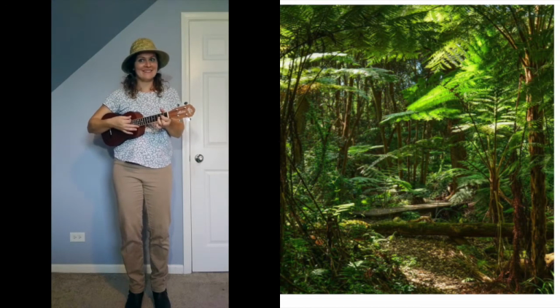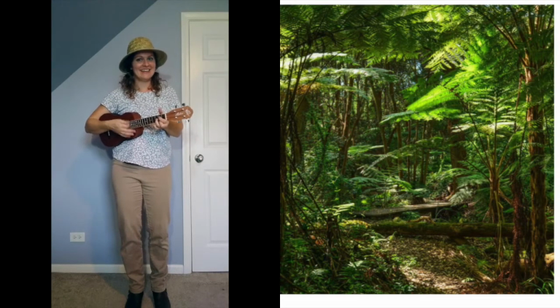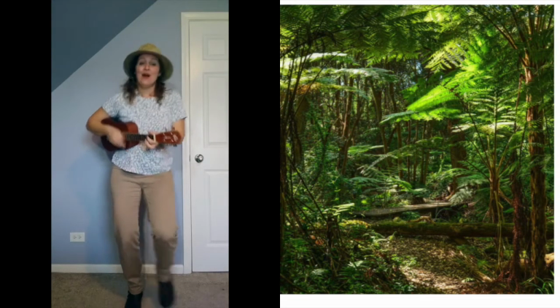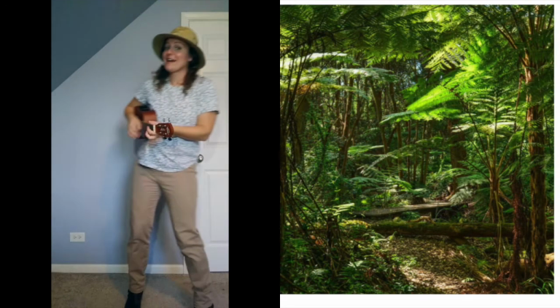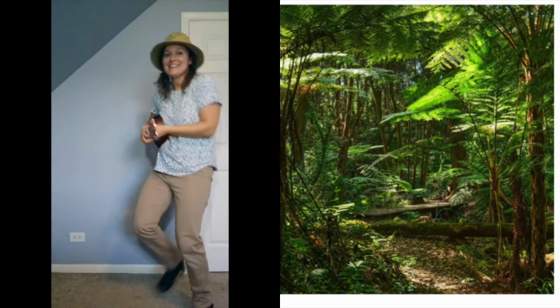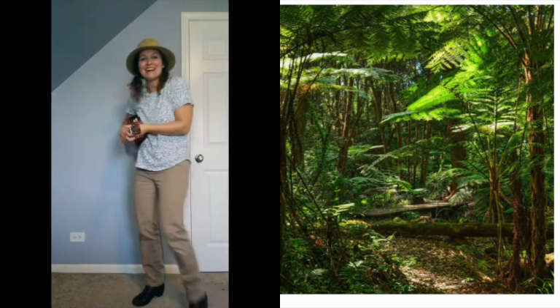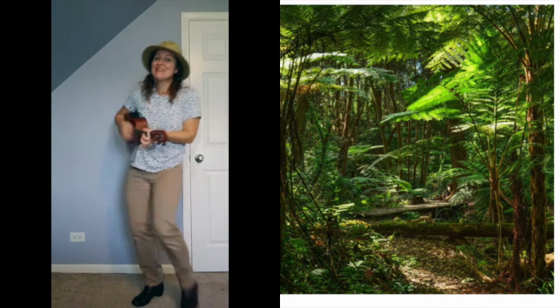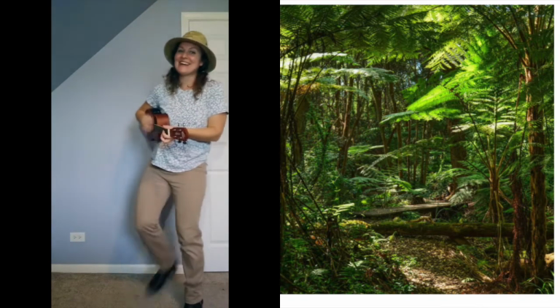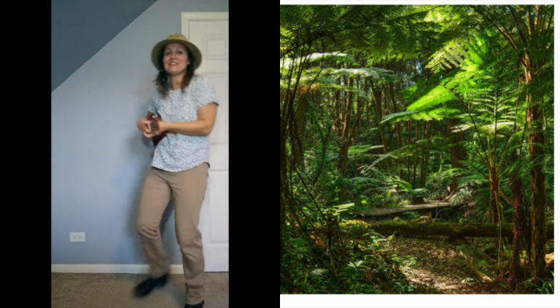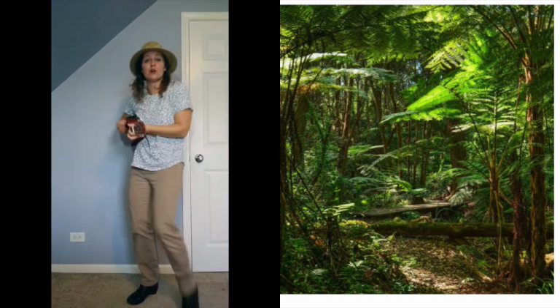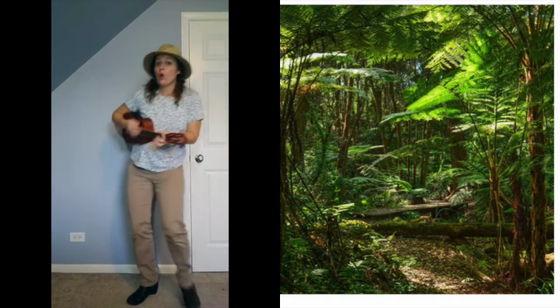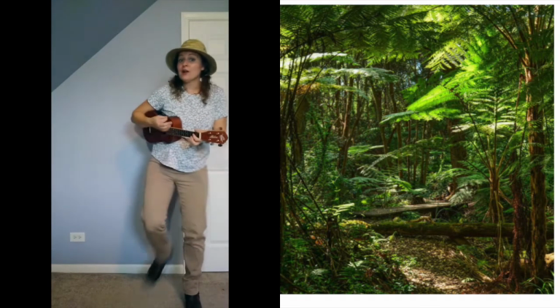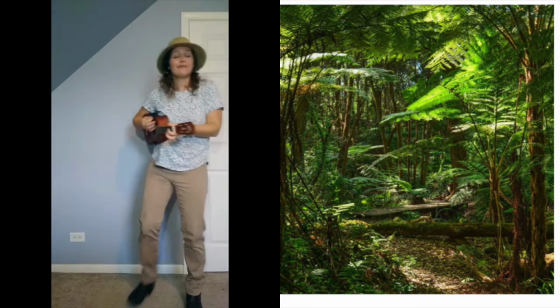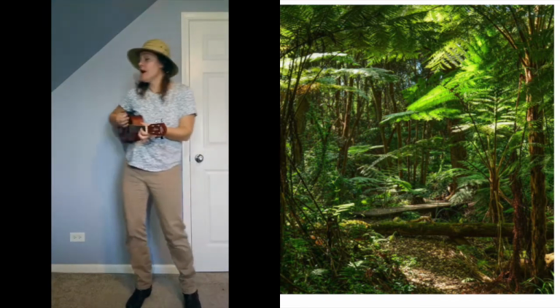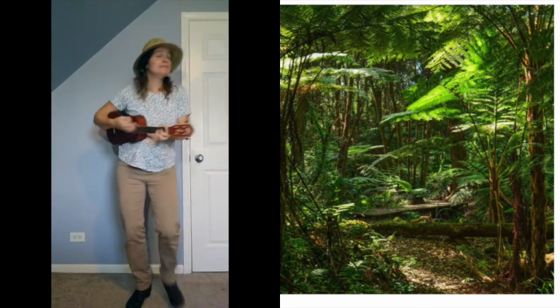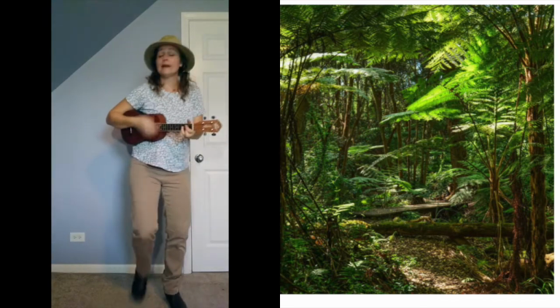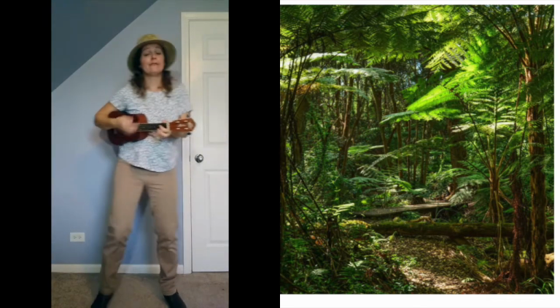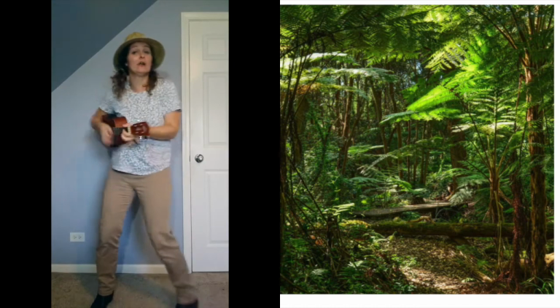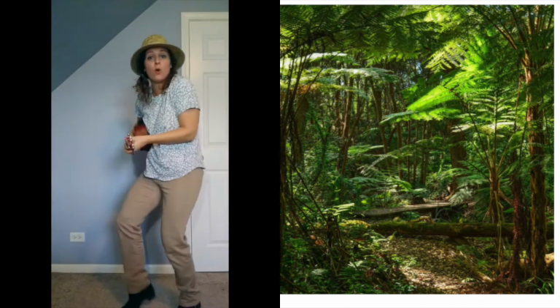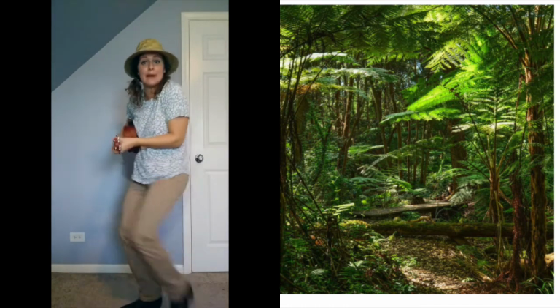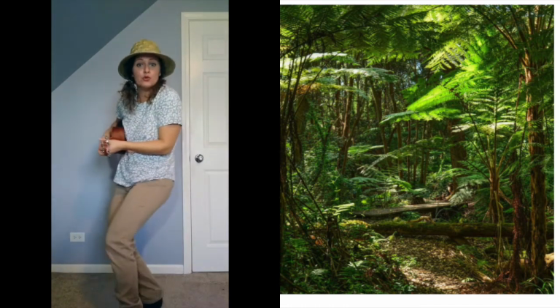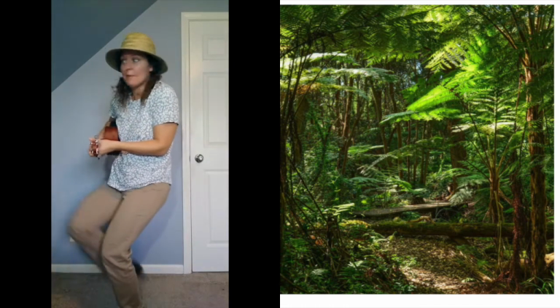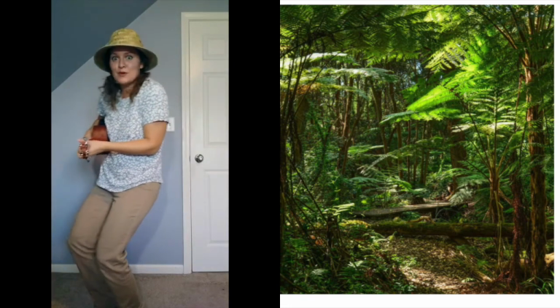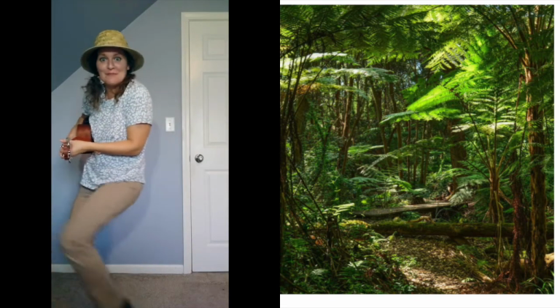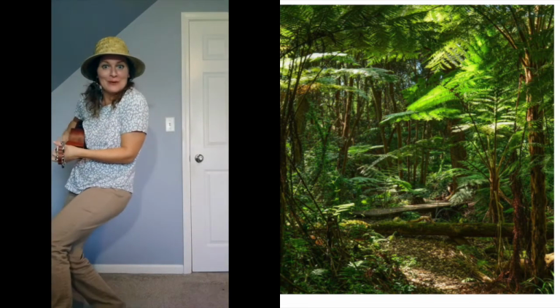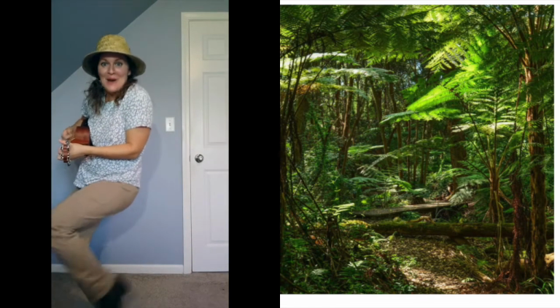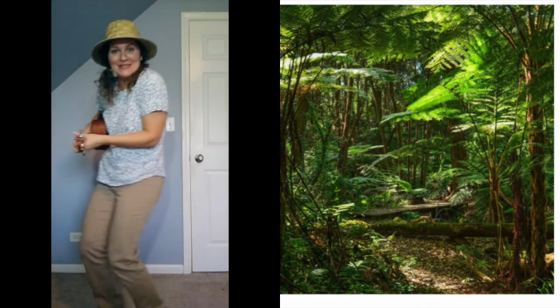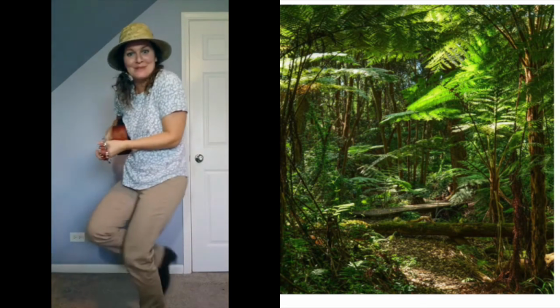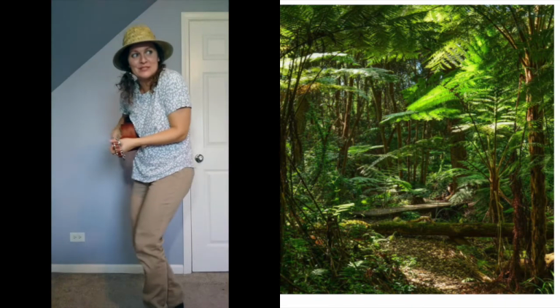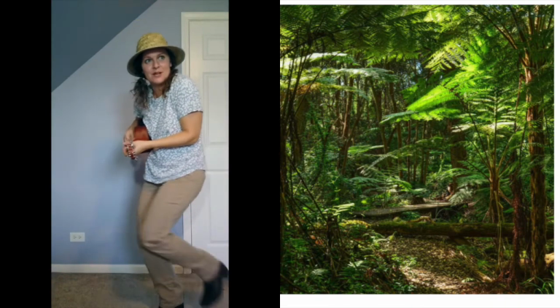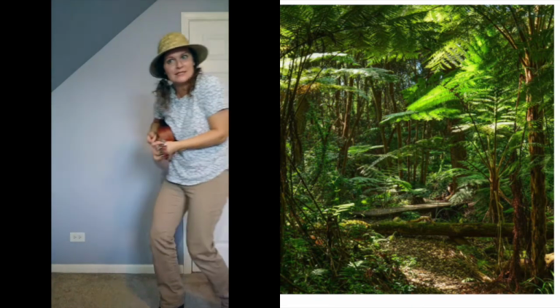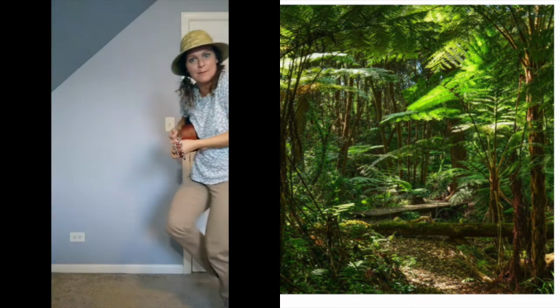Ready? Walking in the jungle, walking in the jungle, we're not afraid, we're not afraid. One step, two step, three steps forward. One step, two steps, three steps back.